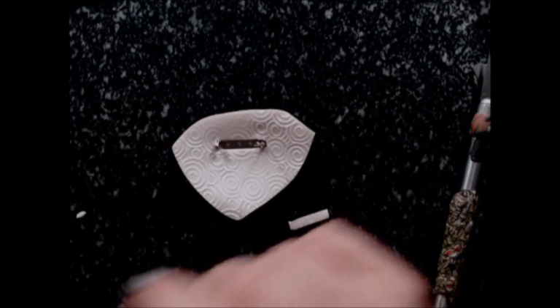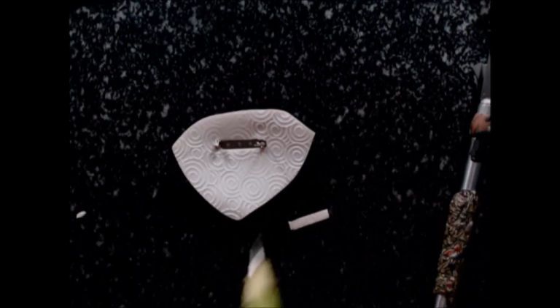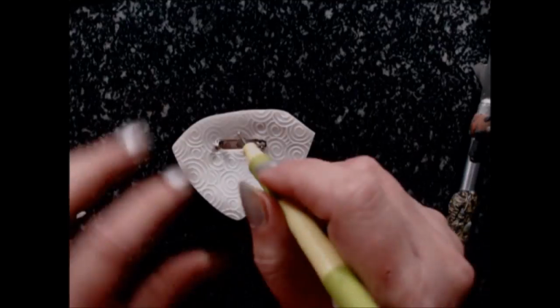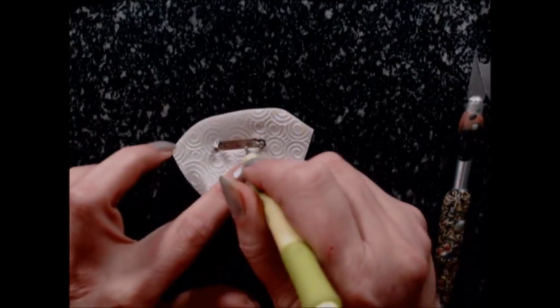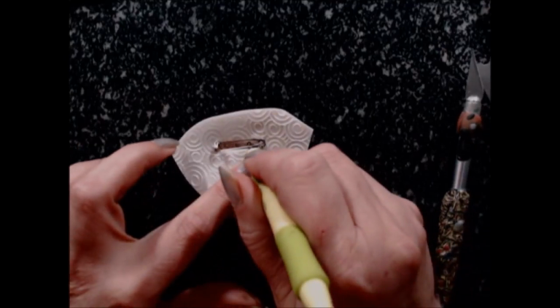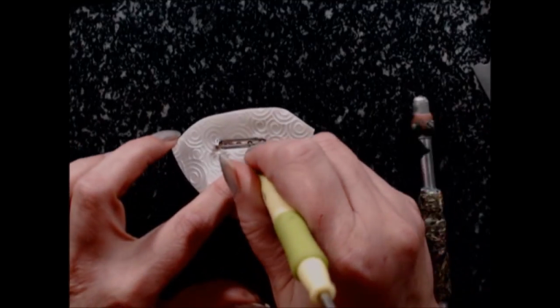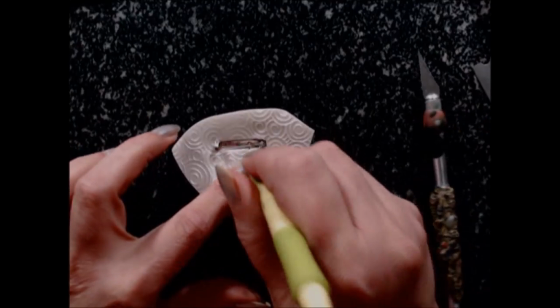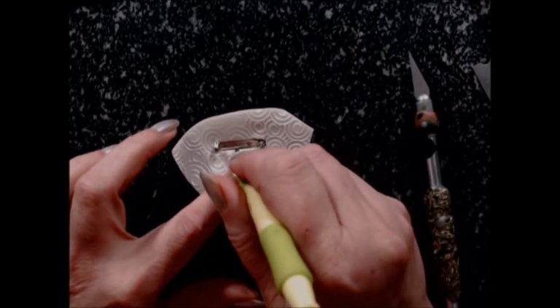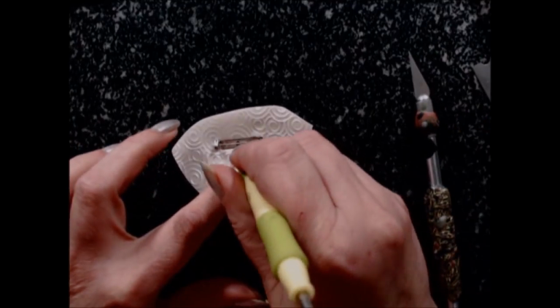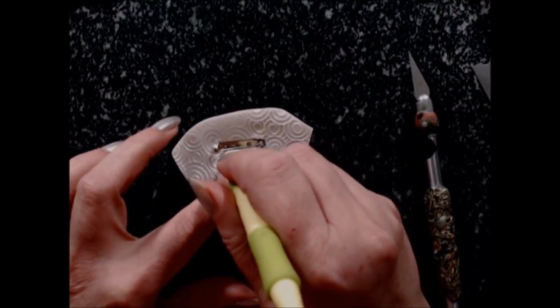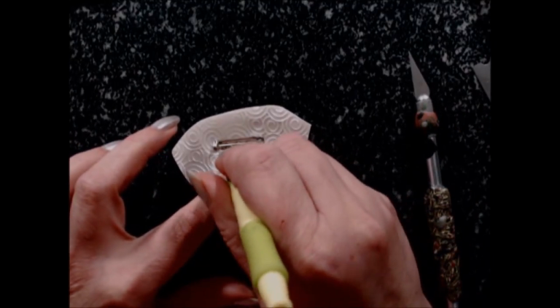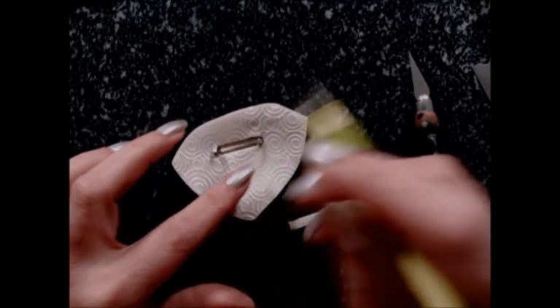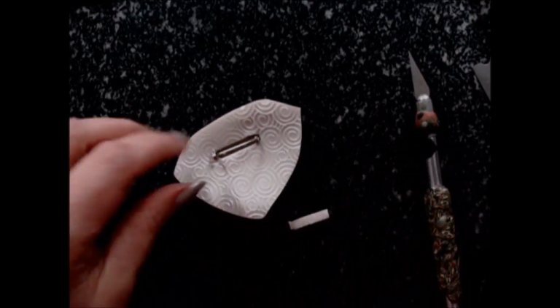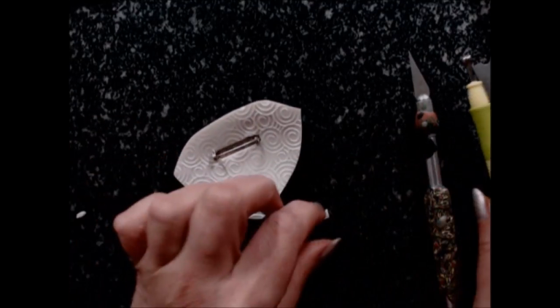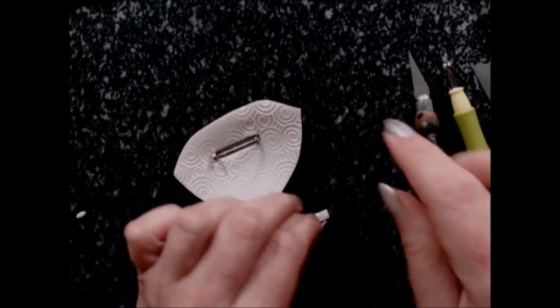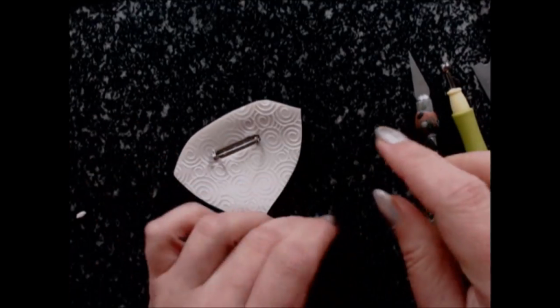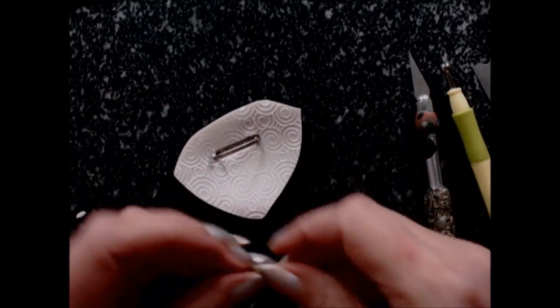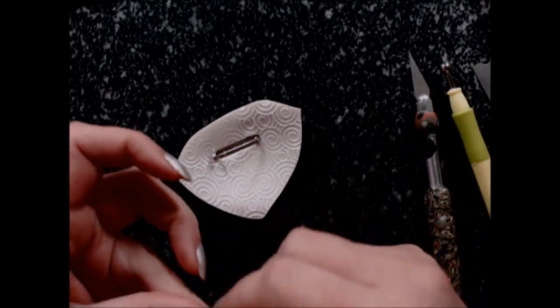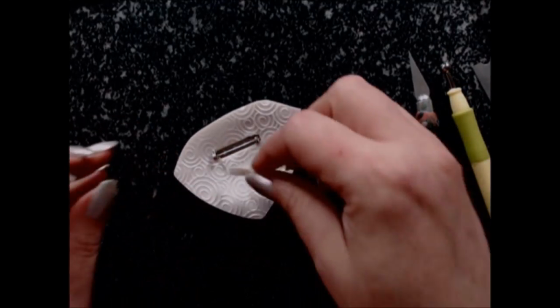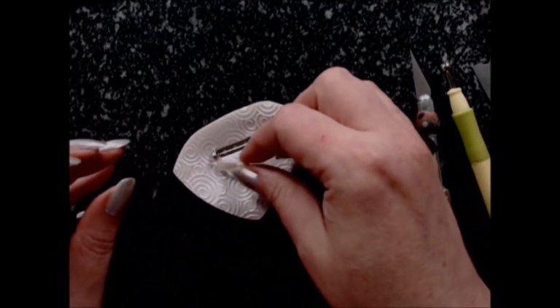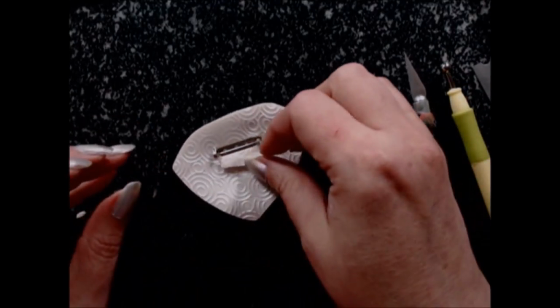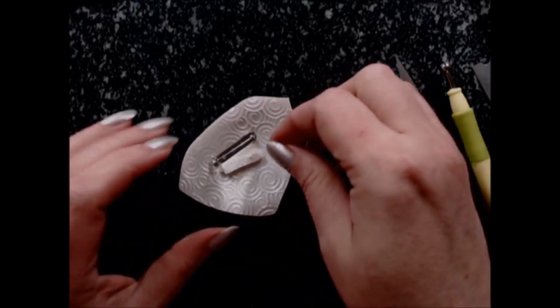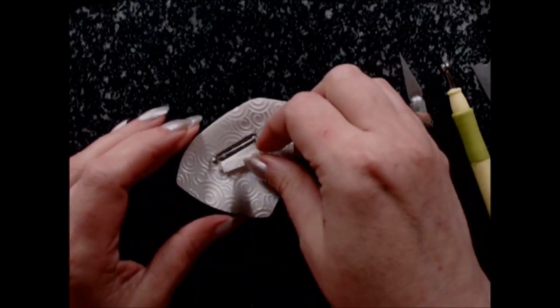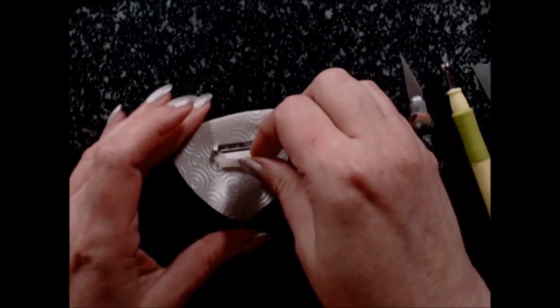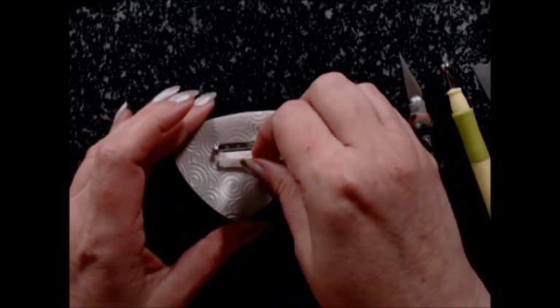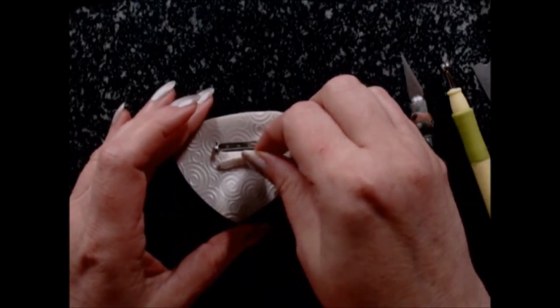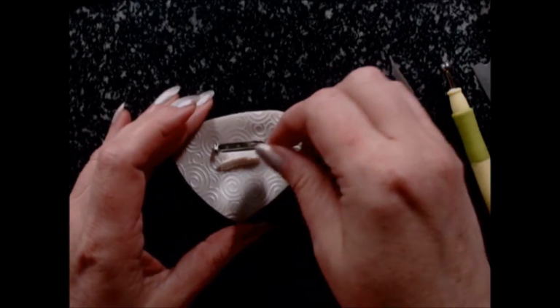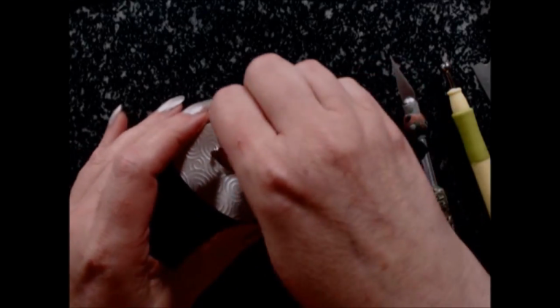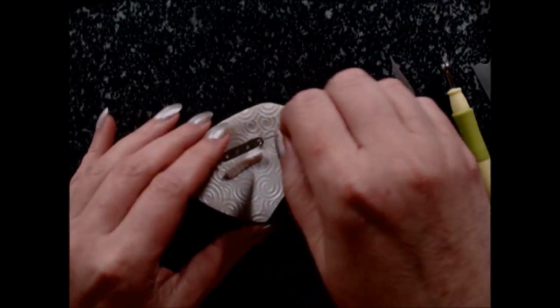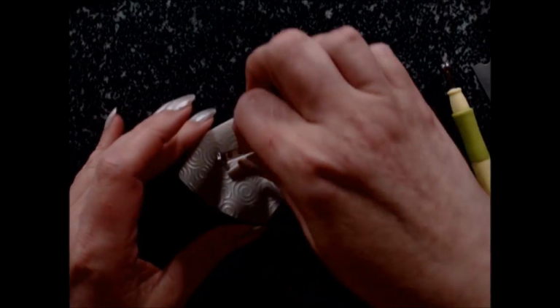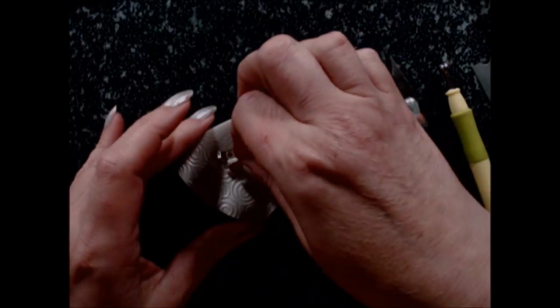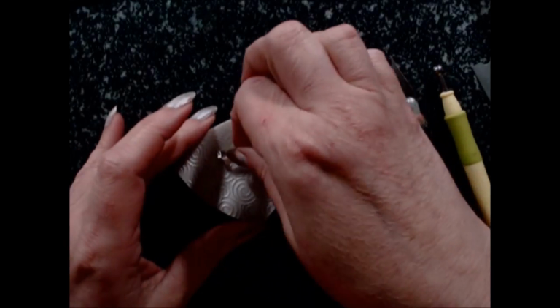Then place back that cut-out. And then what I am doing there, after I place the cut-out back, is working with a lot of care and attention.